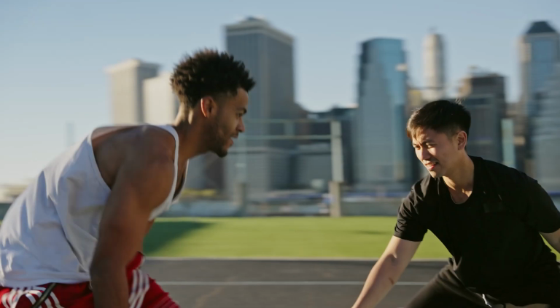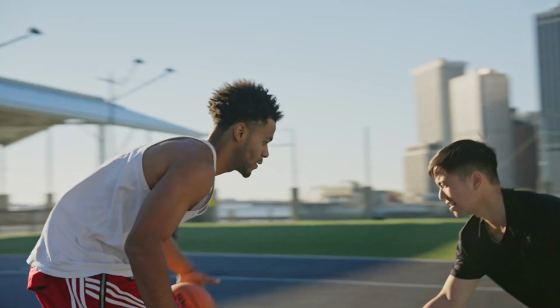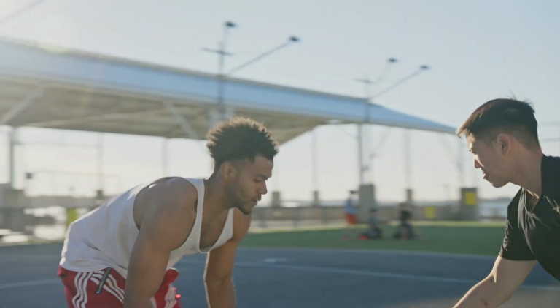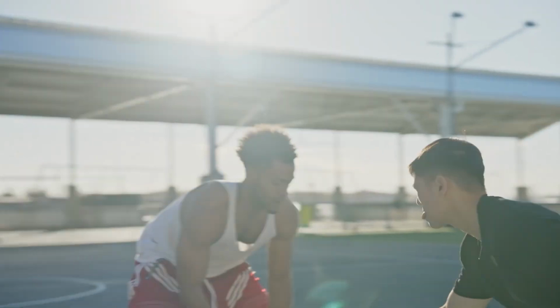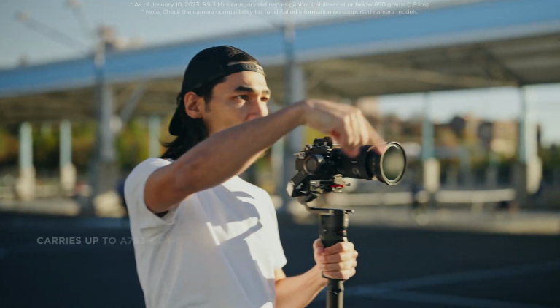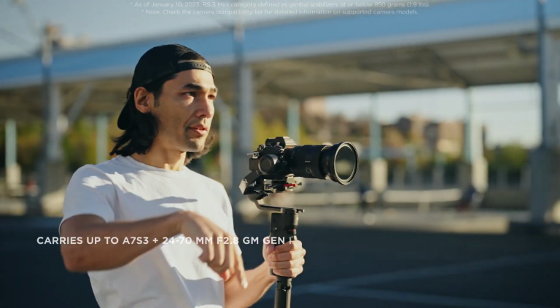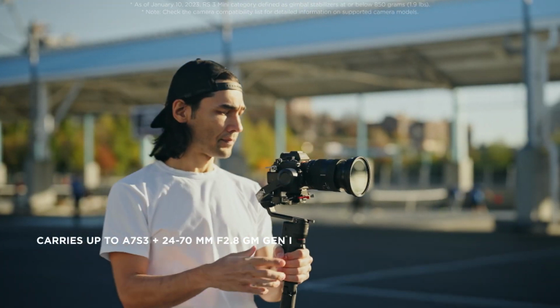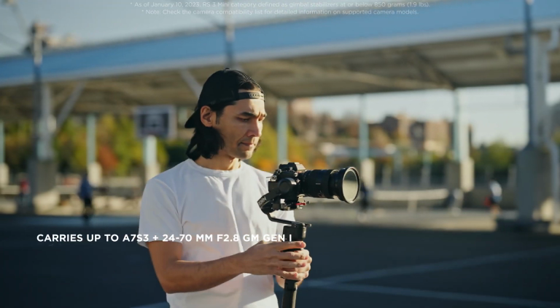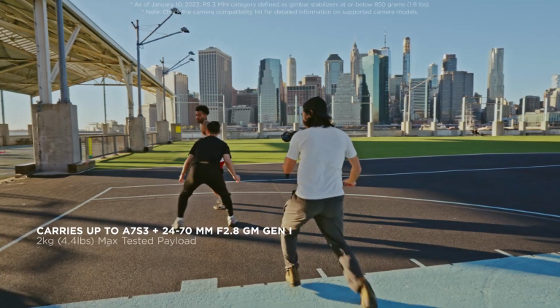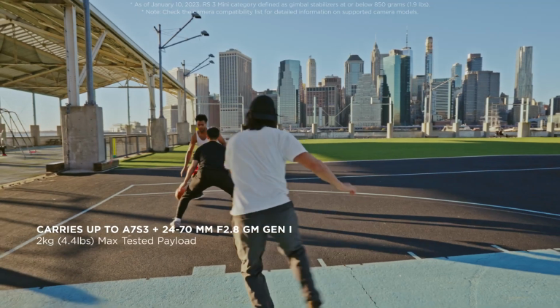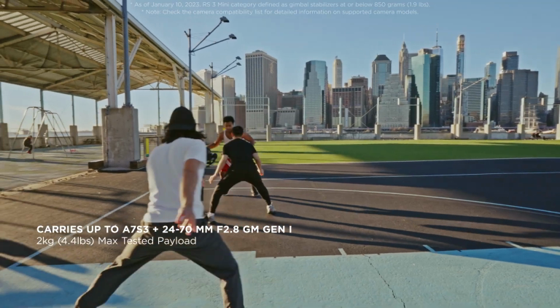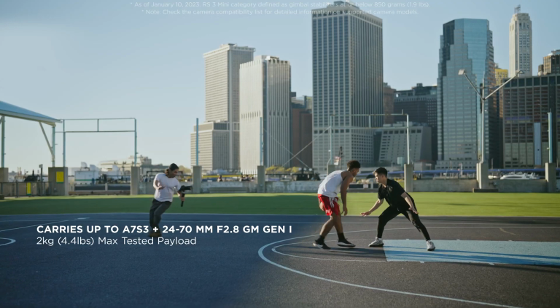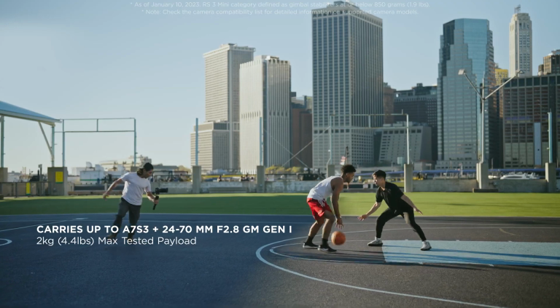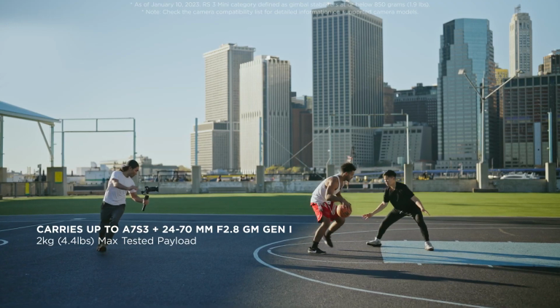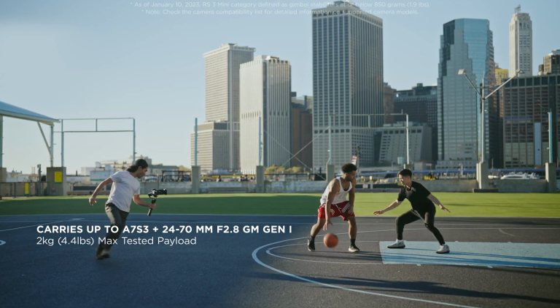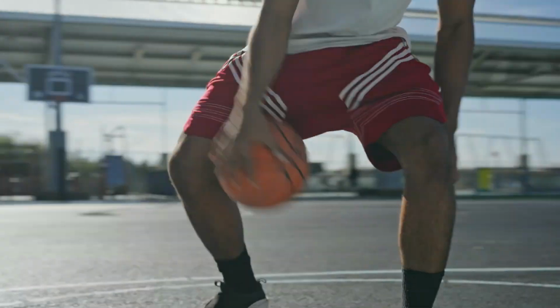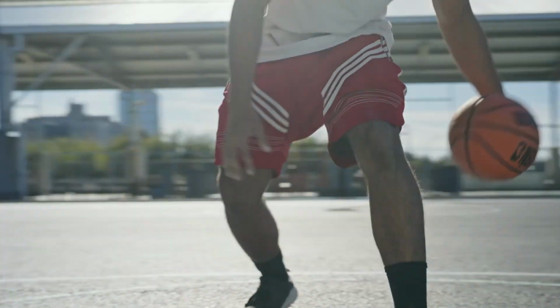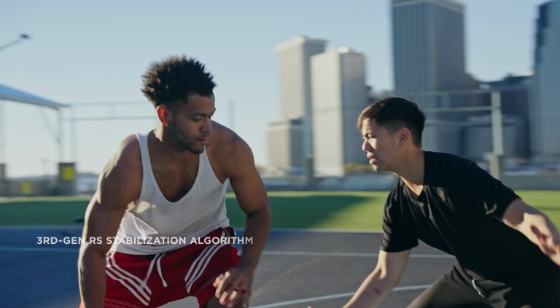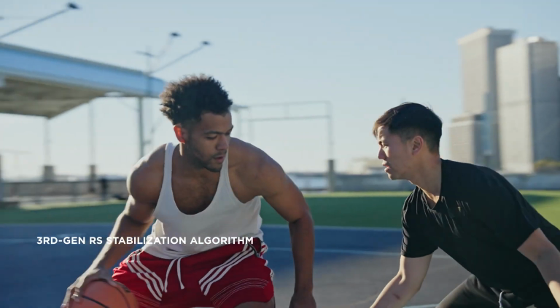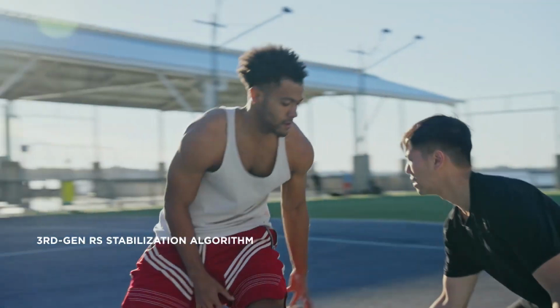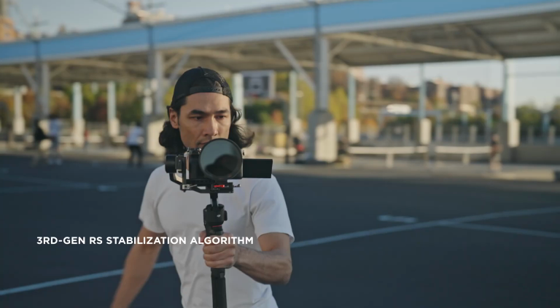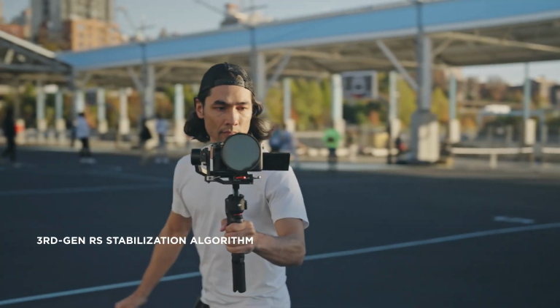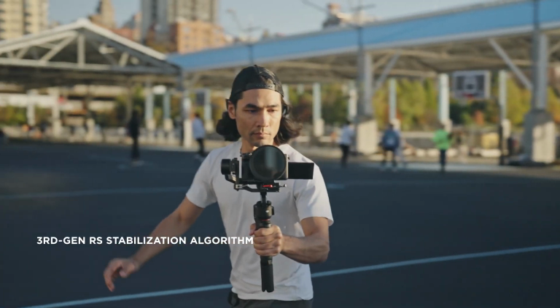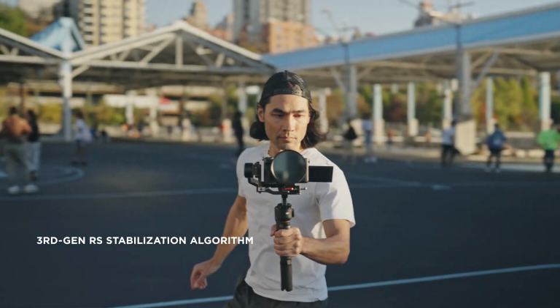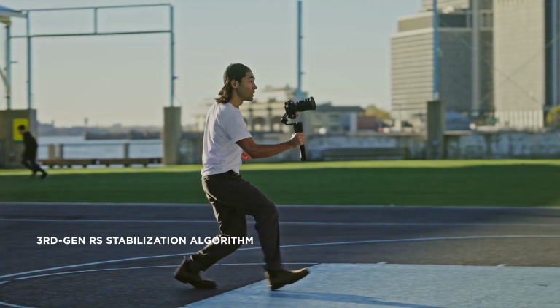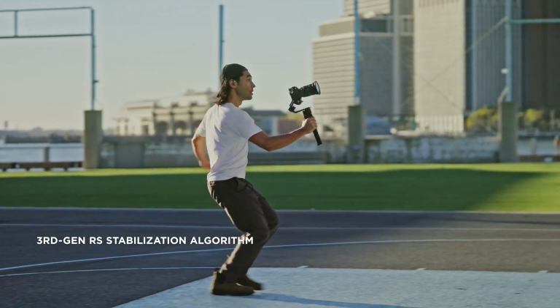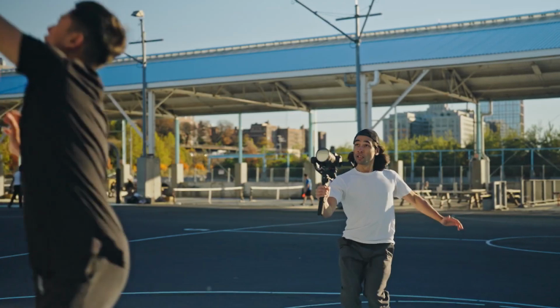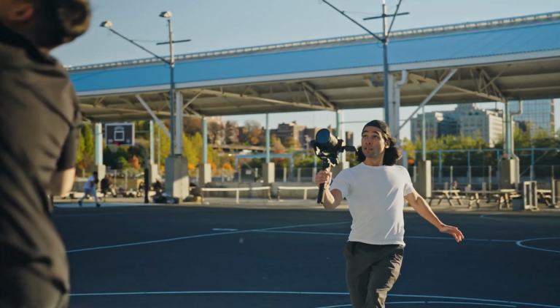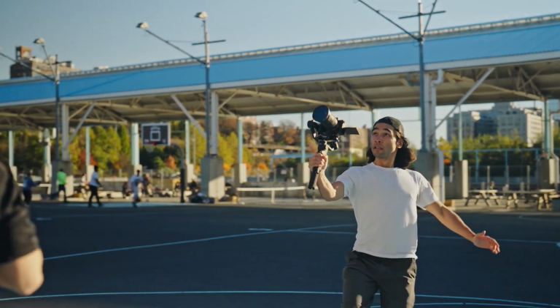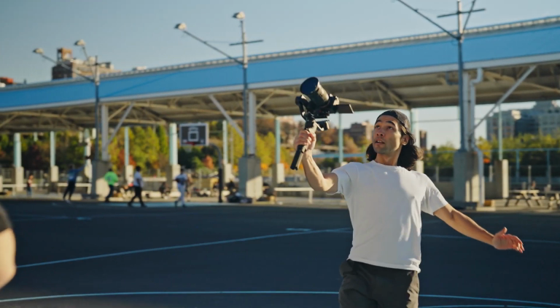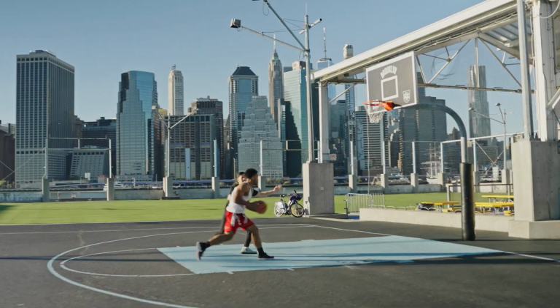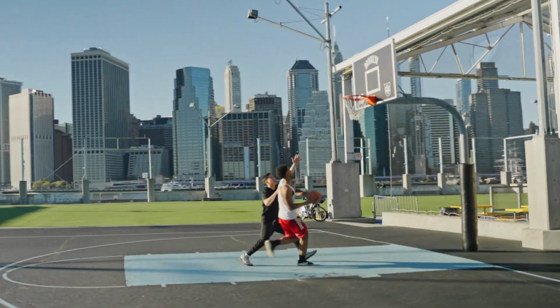RS3 Mini has a best-in-category payload capacity, letting it easily handle the setups creators love to use. Powered with the latest RS stabilization algorithm, it can help you get footage that's impossible when shooting just handheld.